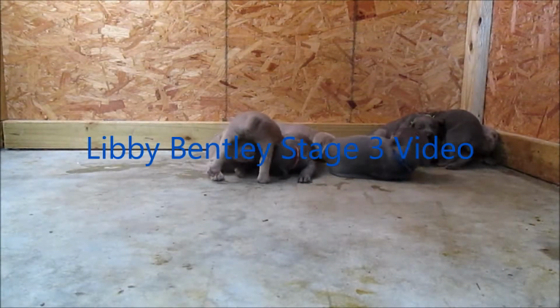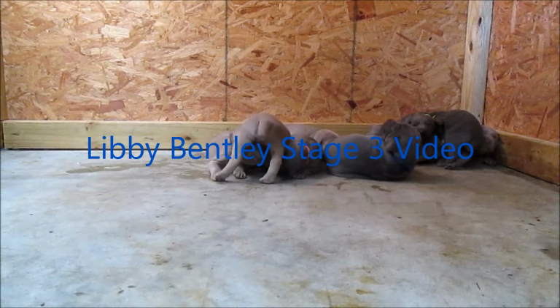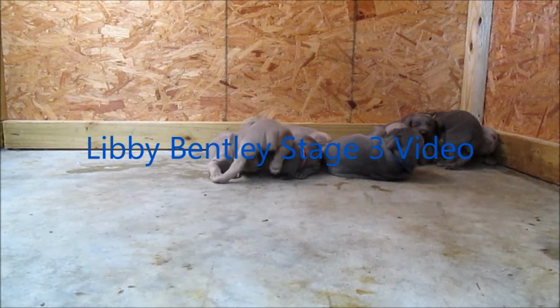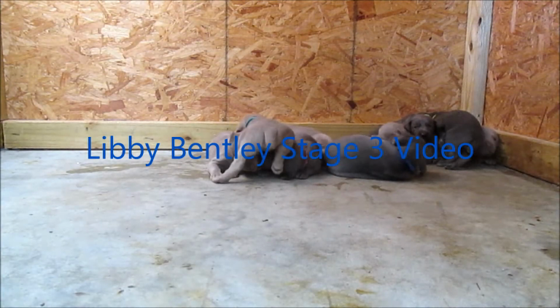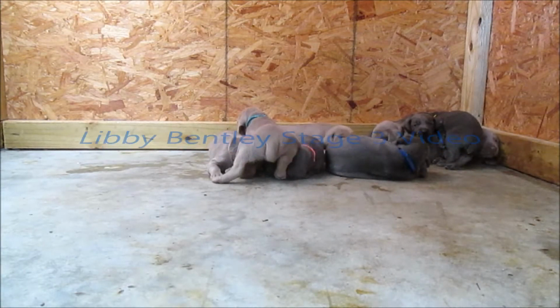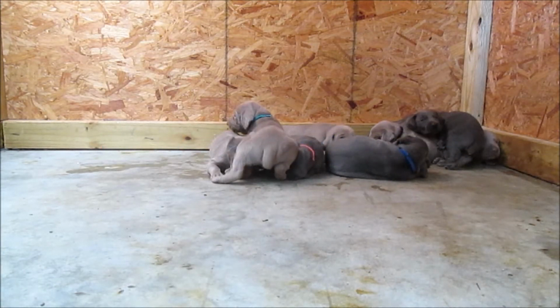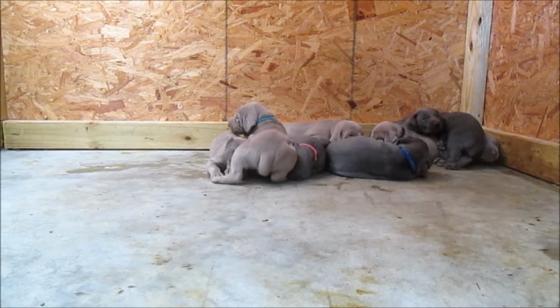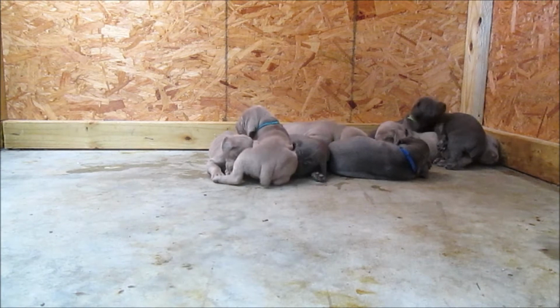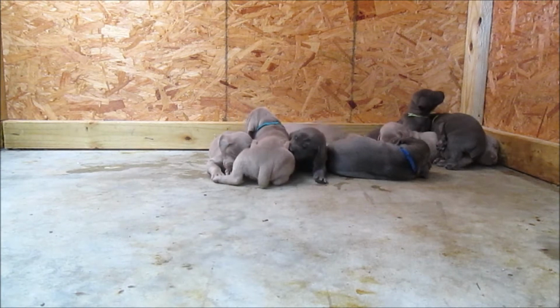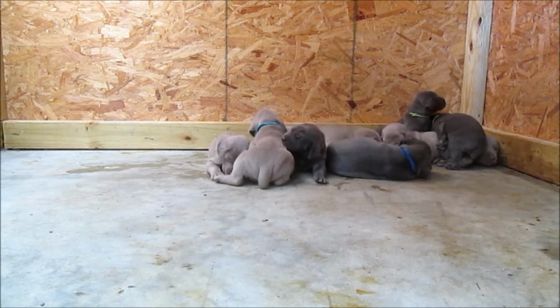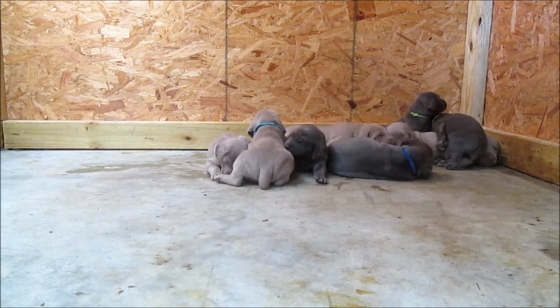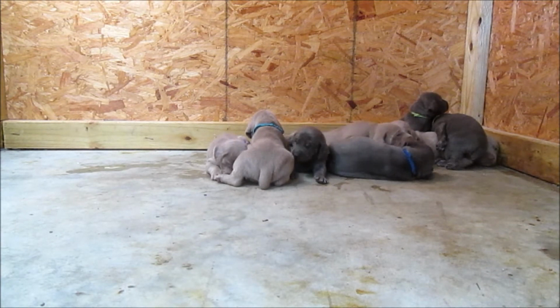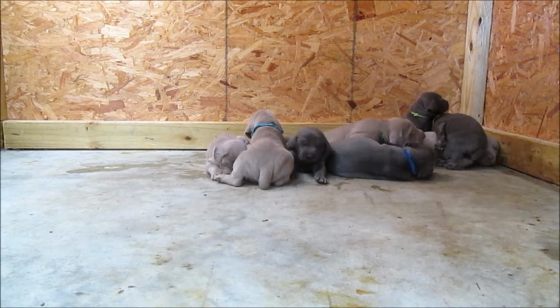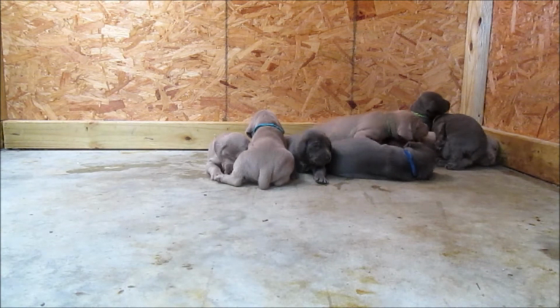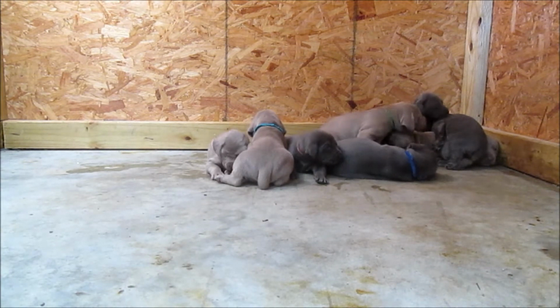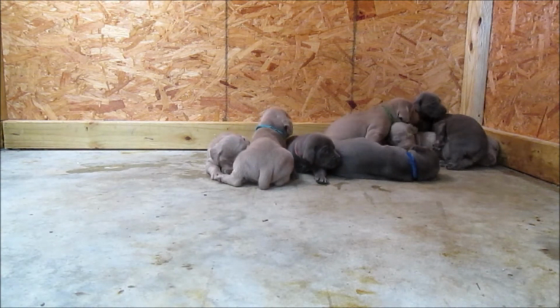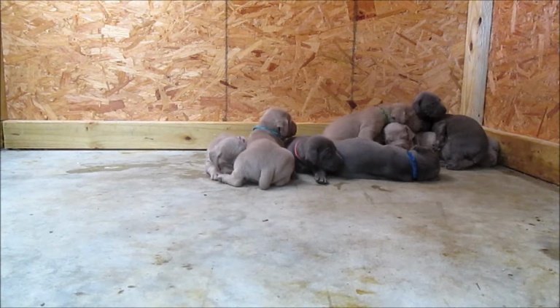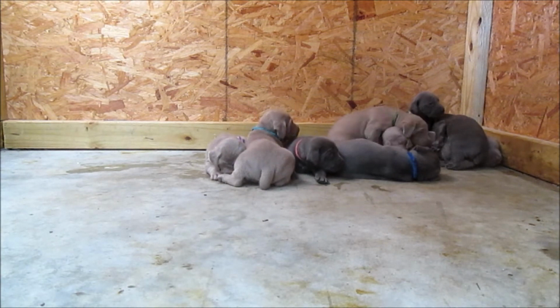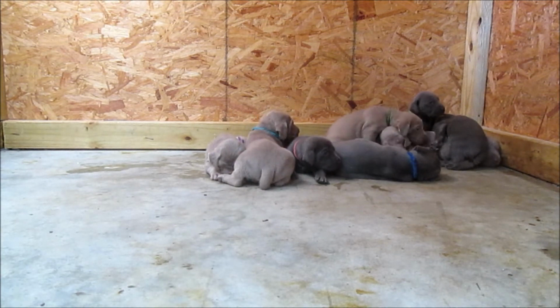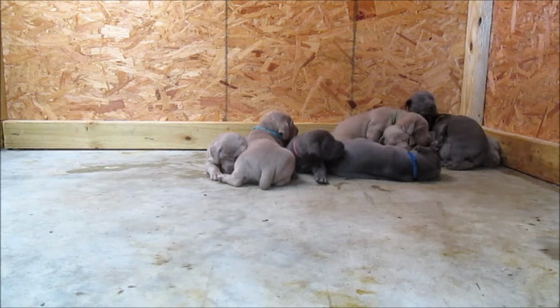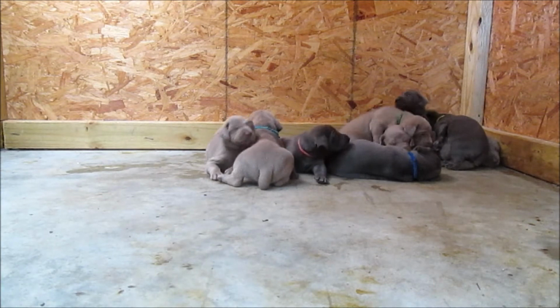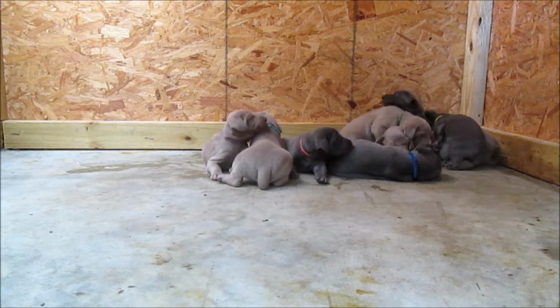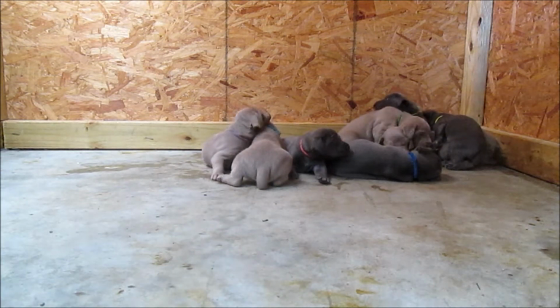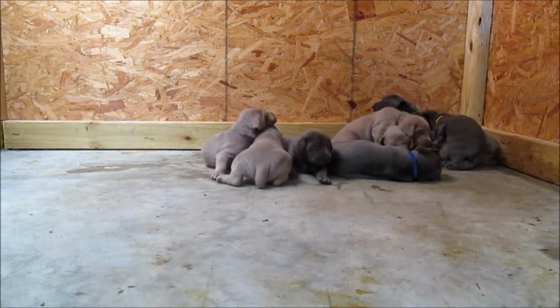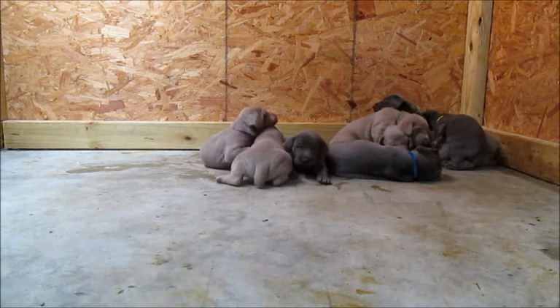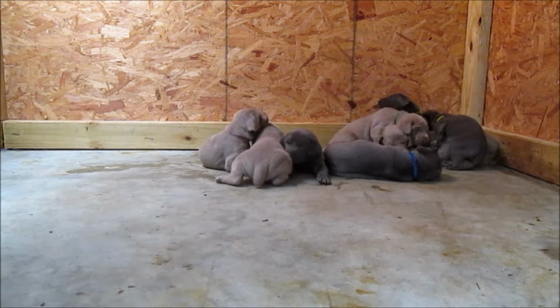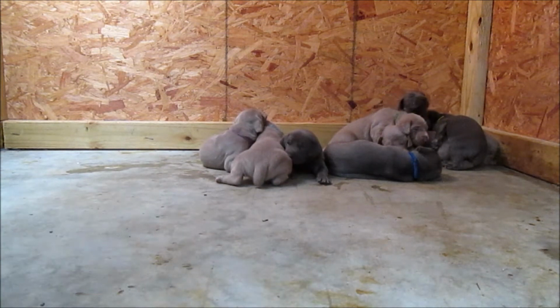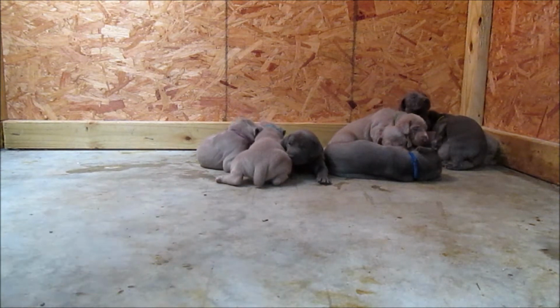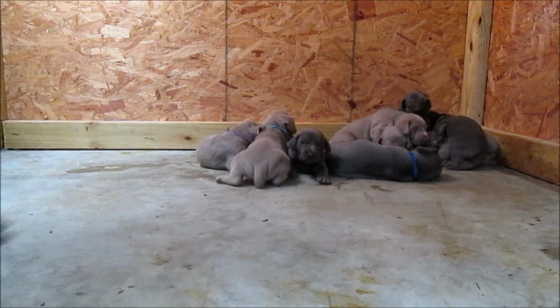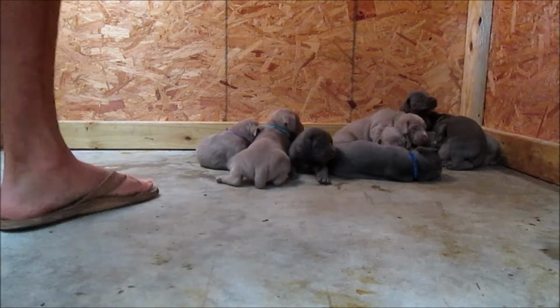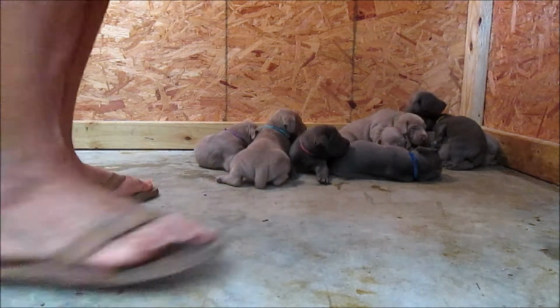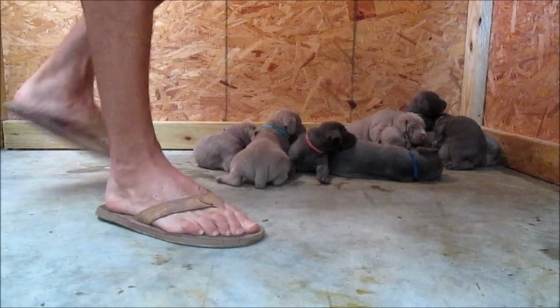Alright, hey everyone, we're going to do our stage 3 update. All the pups are doing really good. I think we got one without a collar, but no big deal — shouldn't get confused since there's only one like that. And basically we're going to give a good close-up look here.